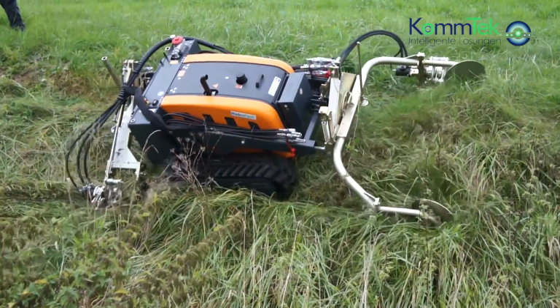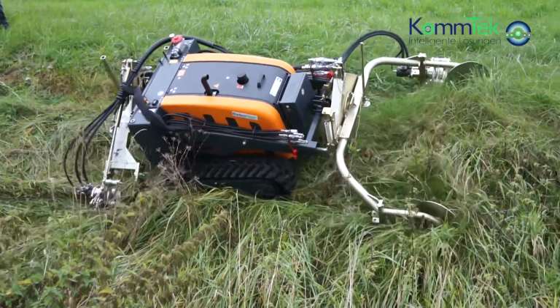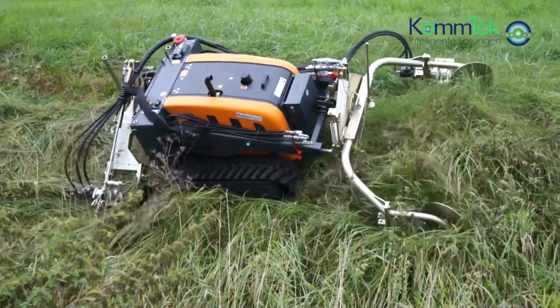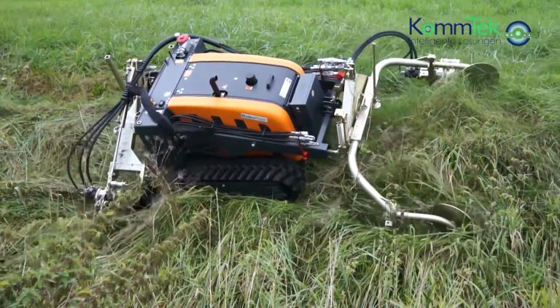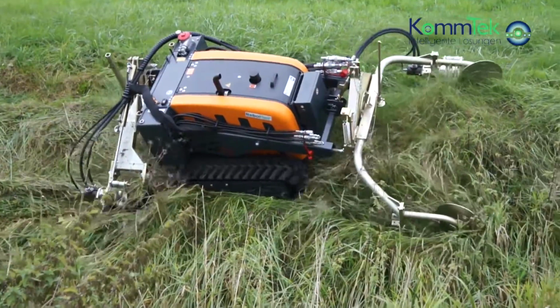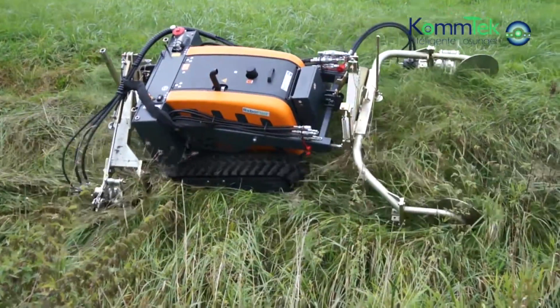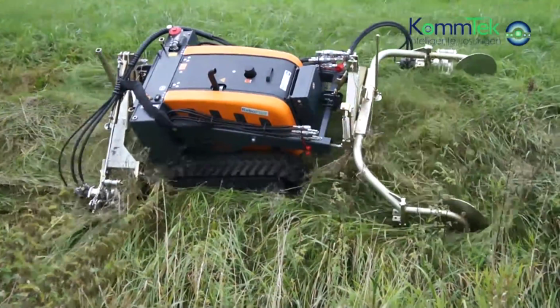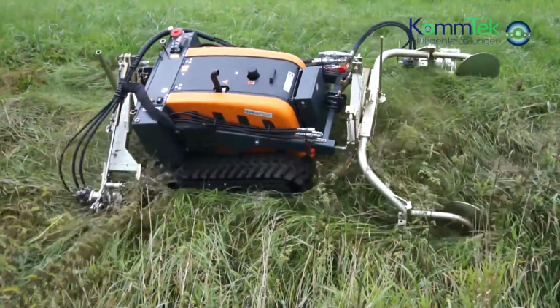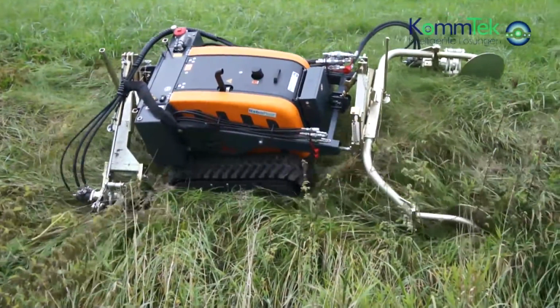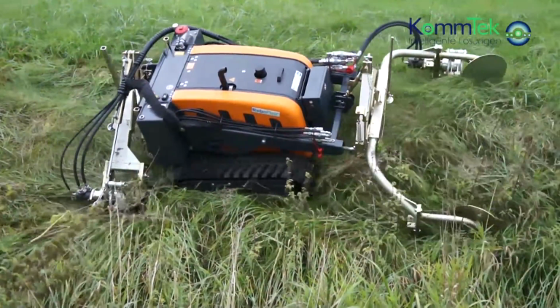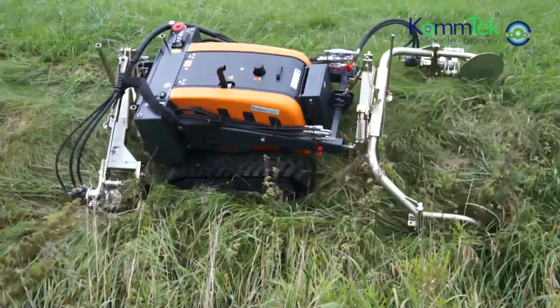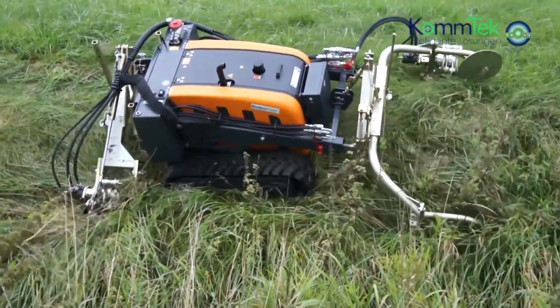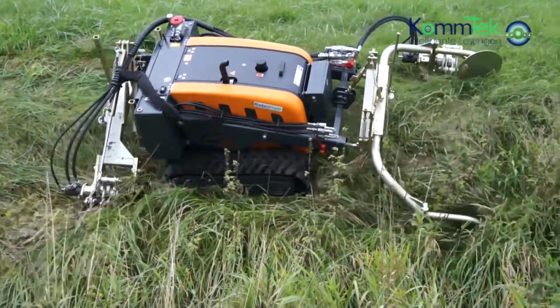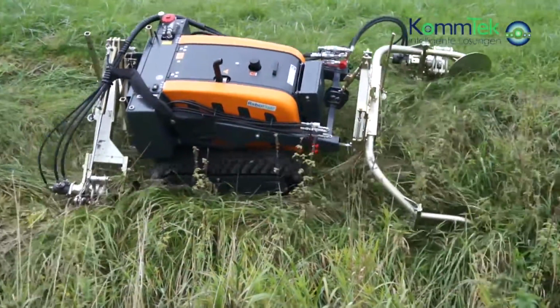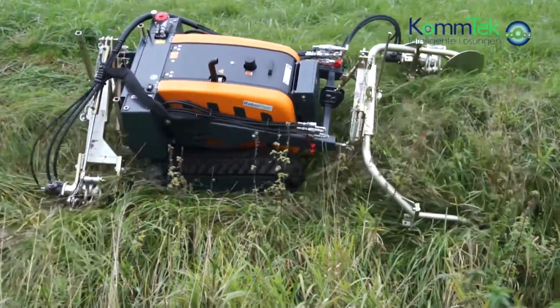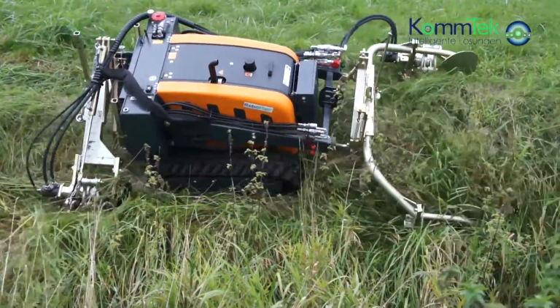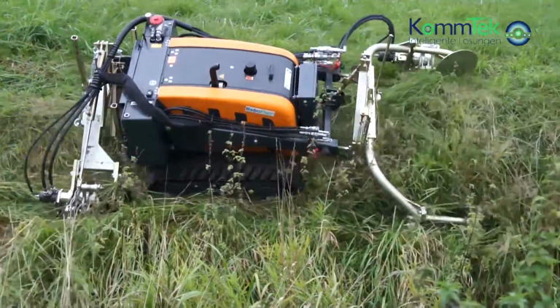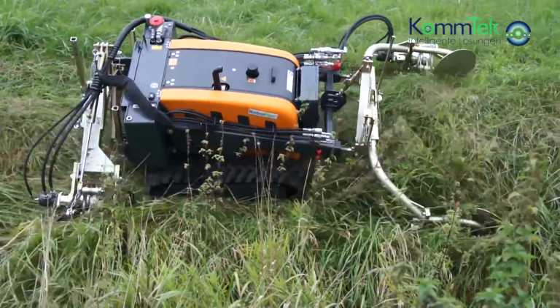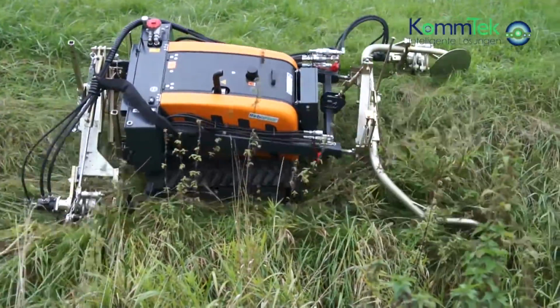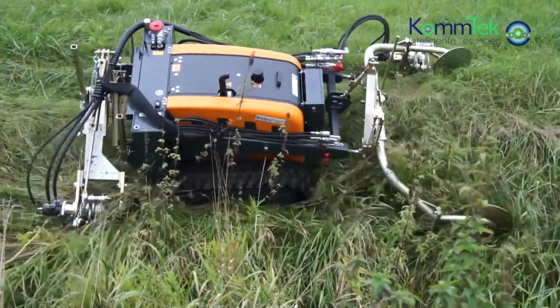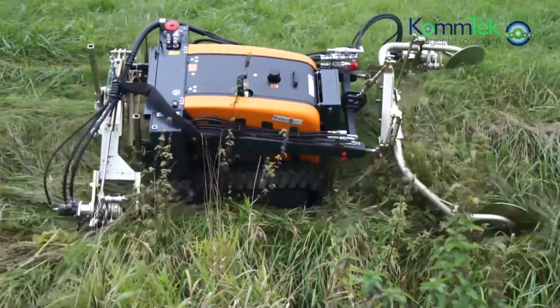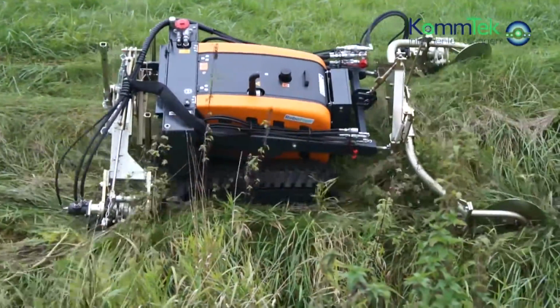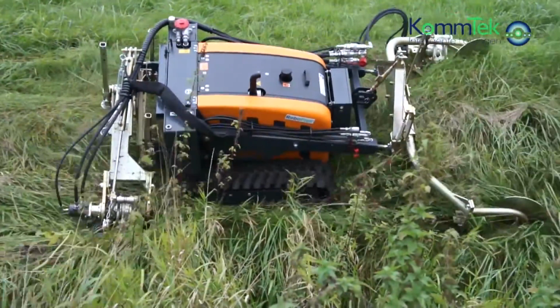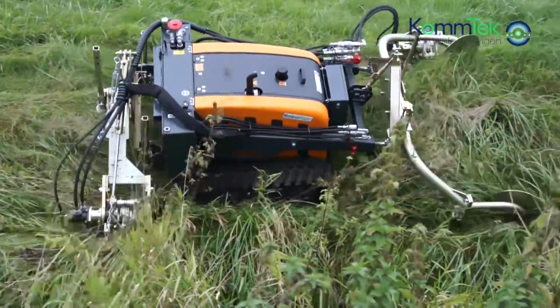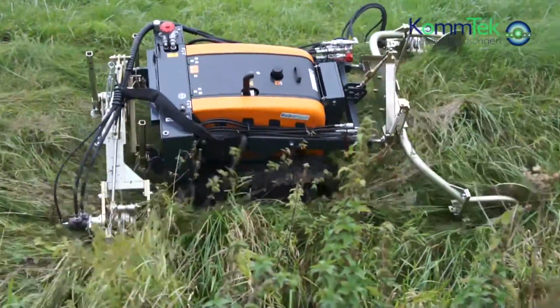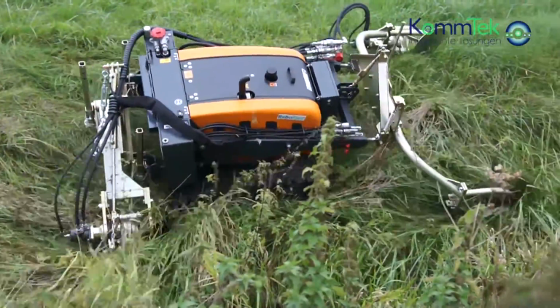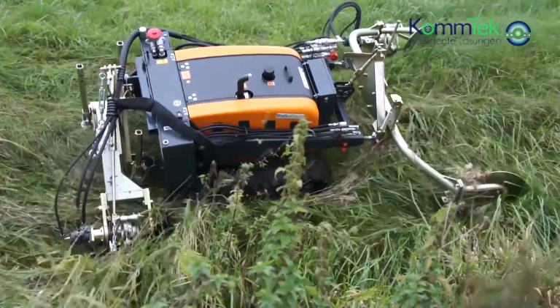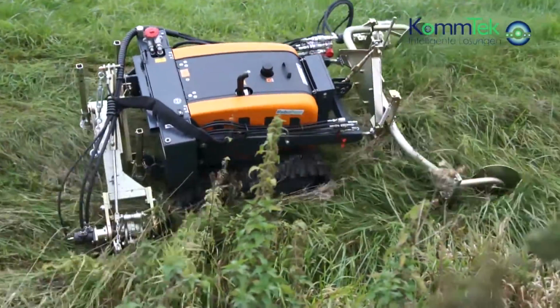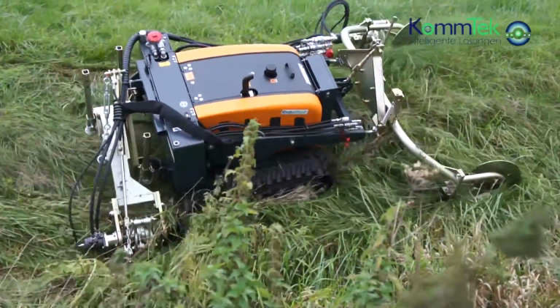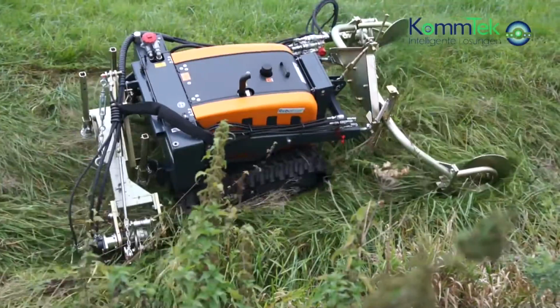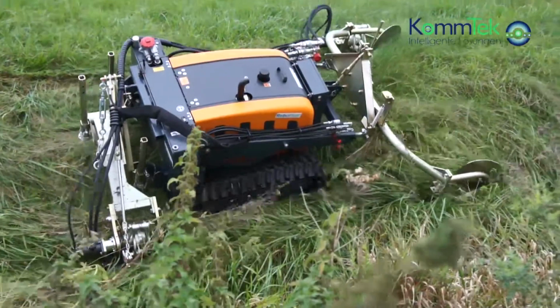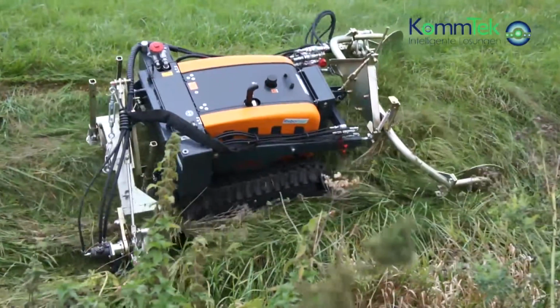The front hydraulic floating position can be raised up high and the side sickle can be folded up completely, allowing for high flexibility and maneuverability in many situations.